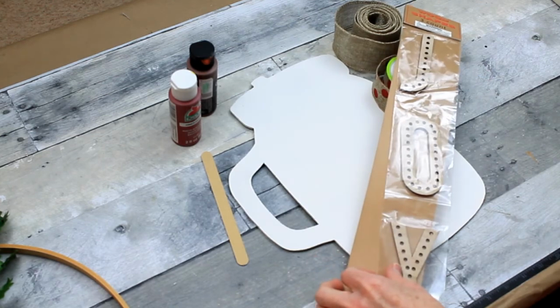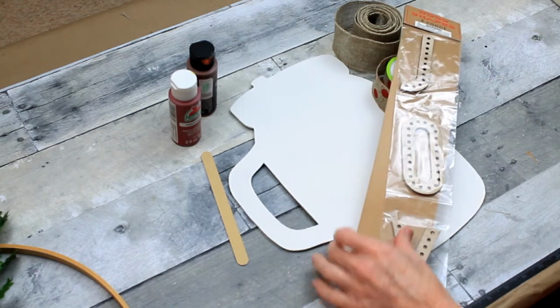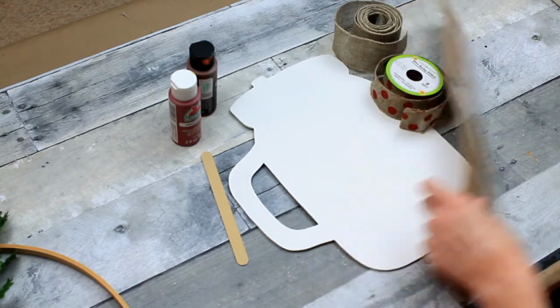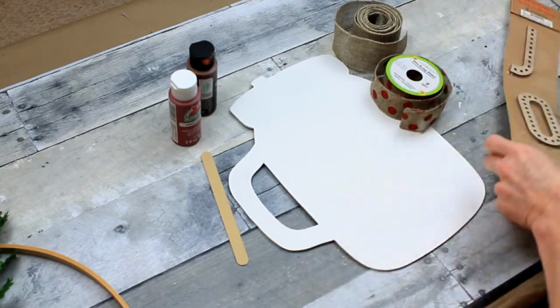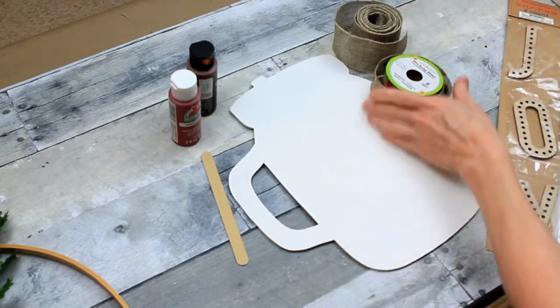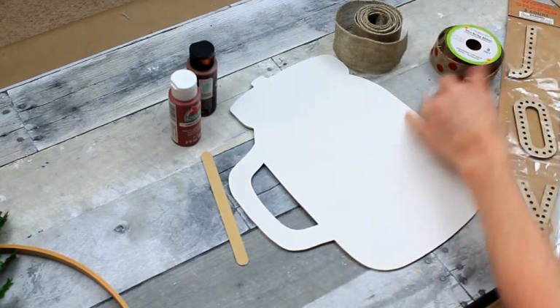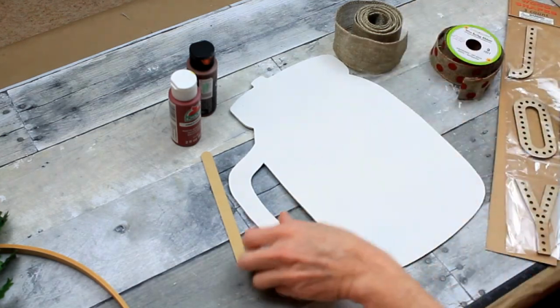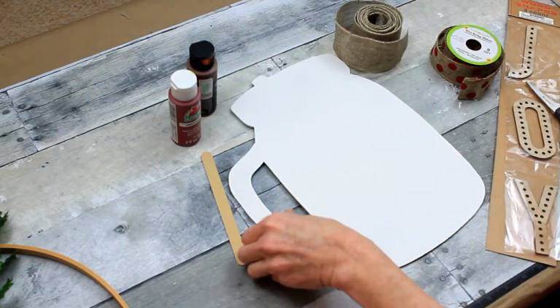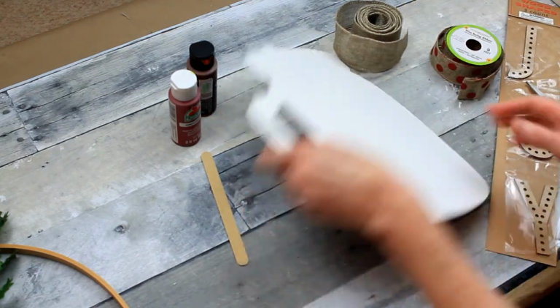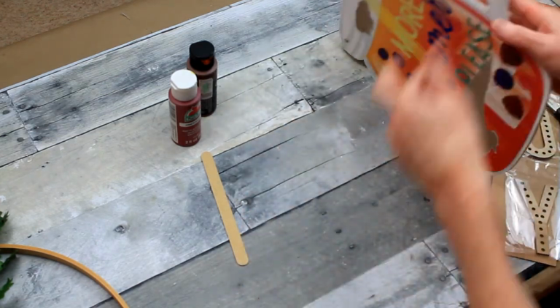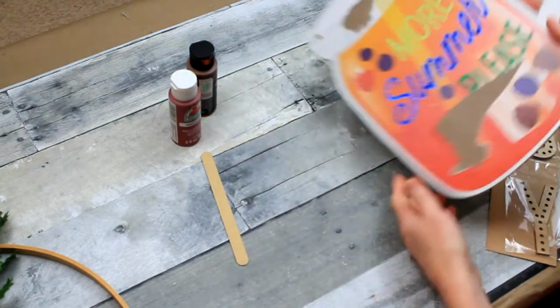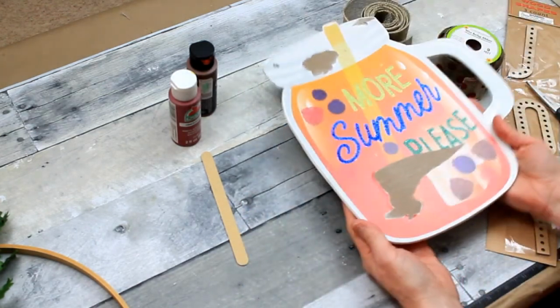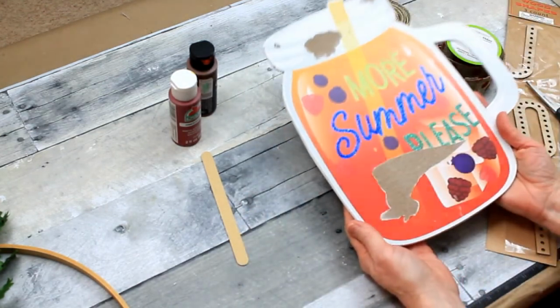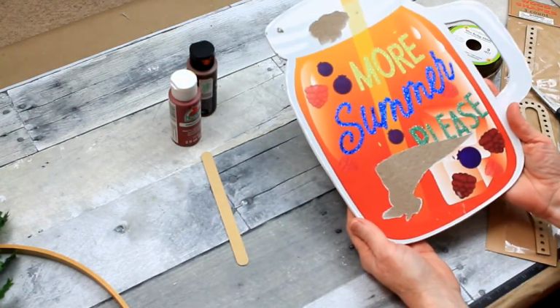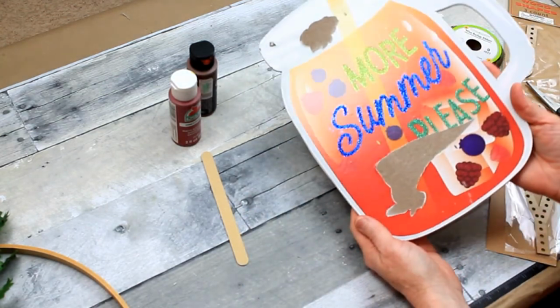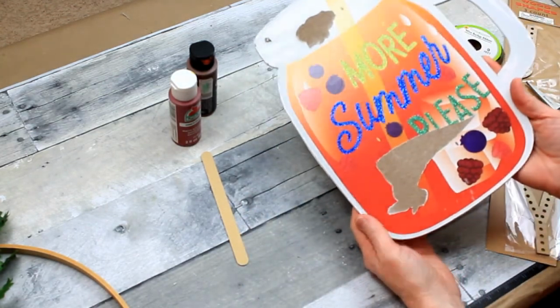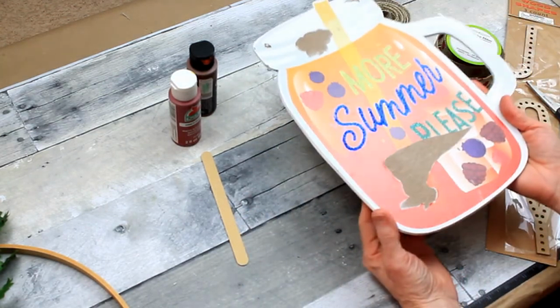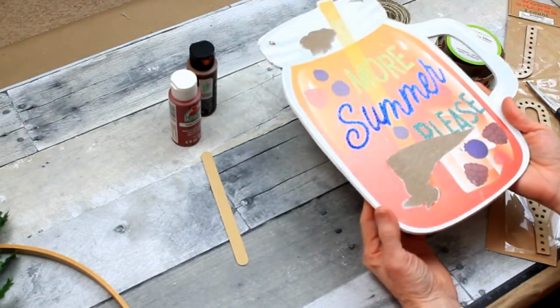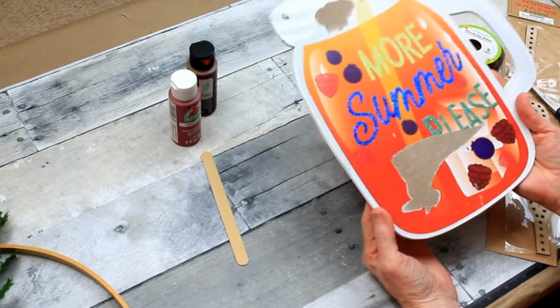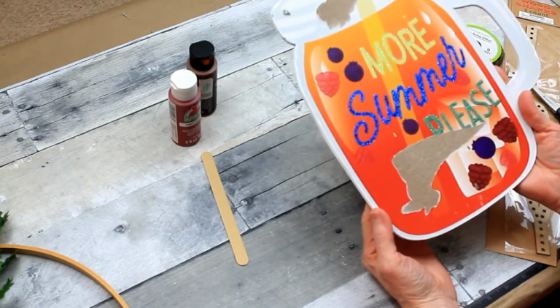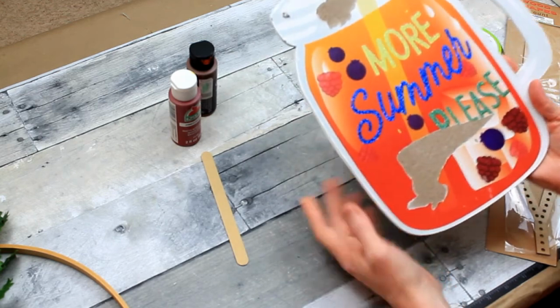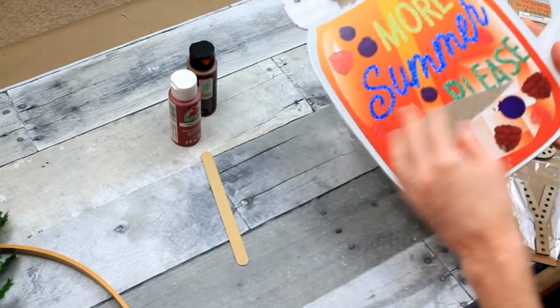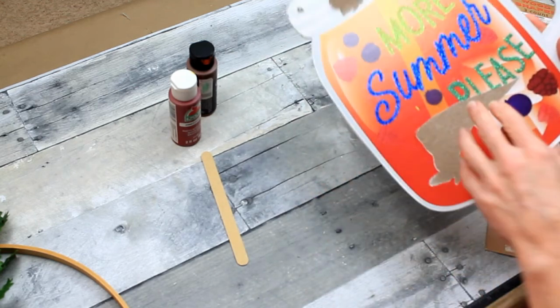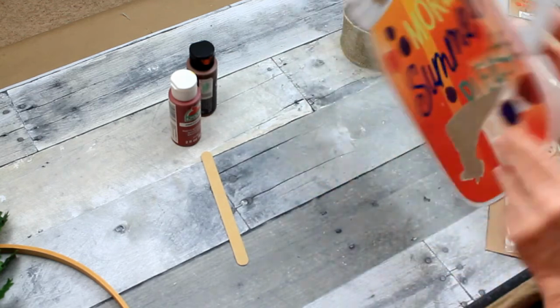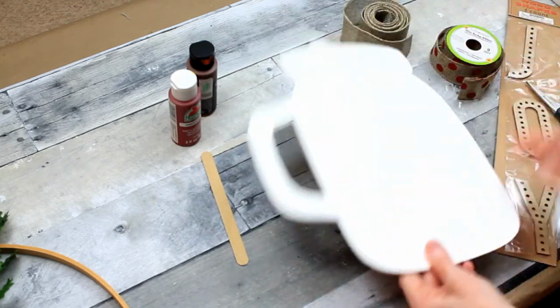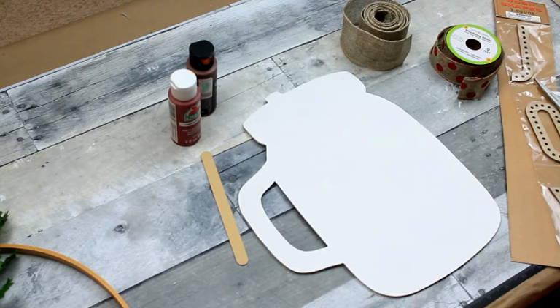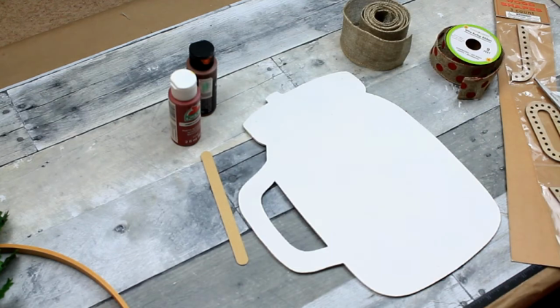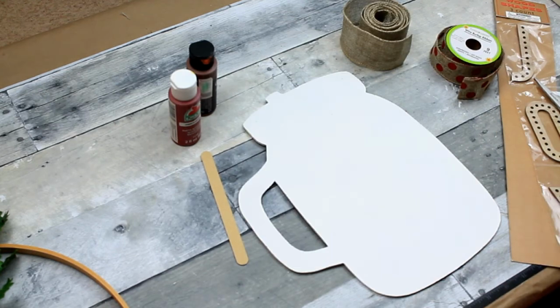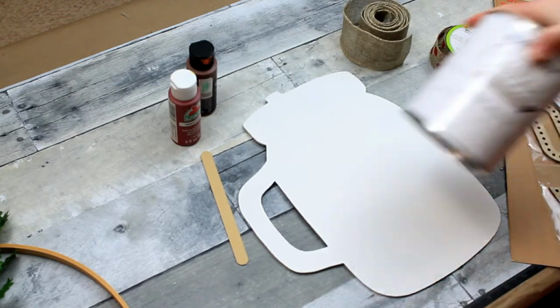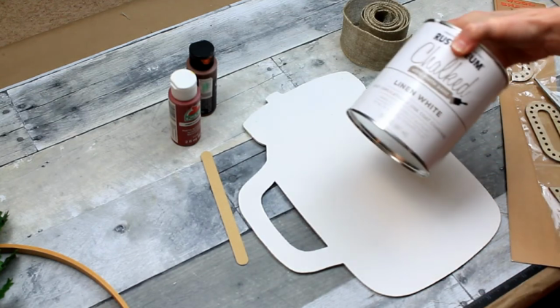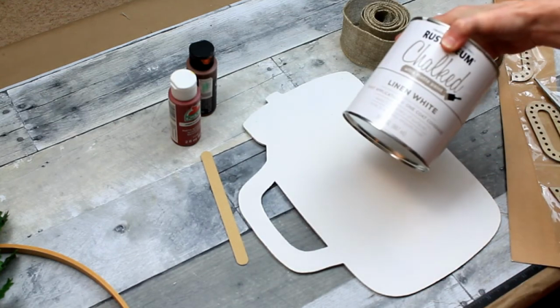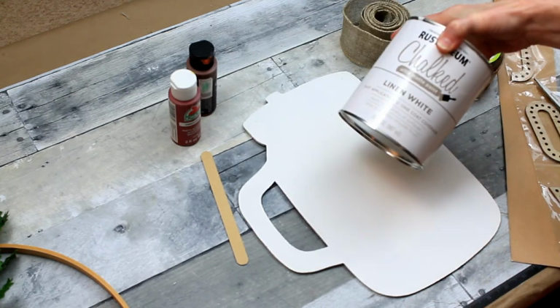I've already painted the back of this sign — you can see here that it was a summer sign from Dollar Tree. I used two coats of white chalk paint and let it dry well.